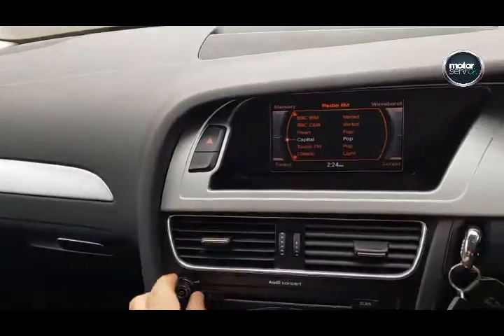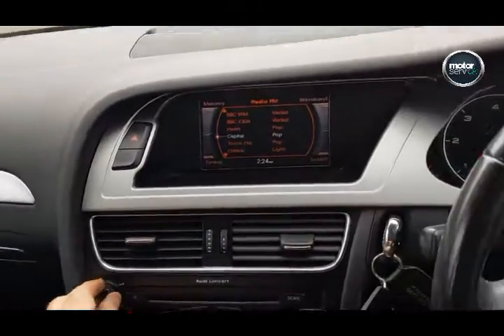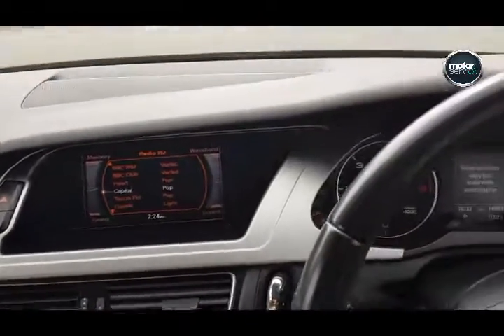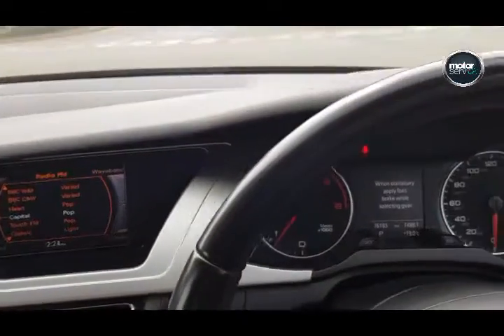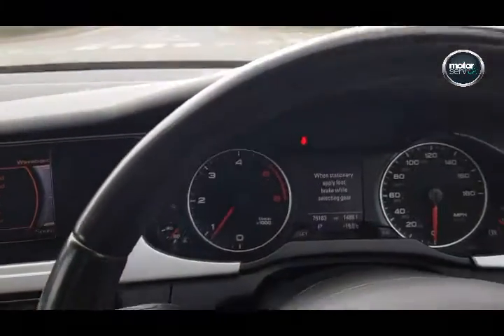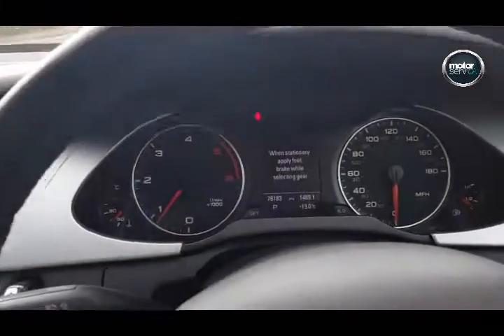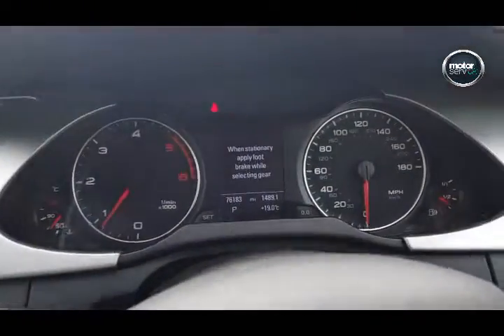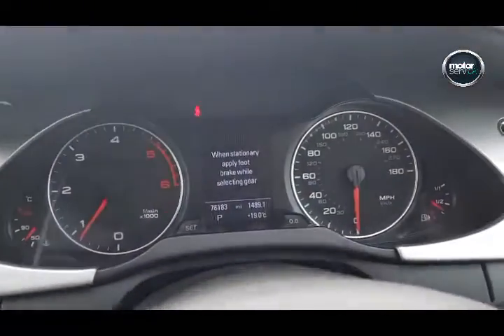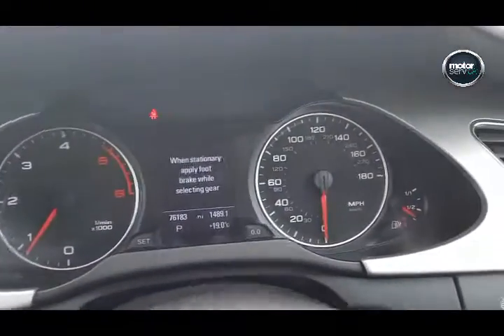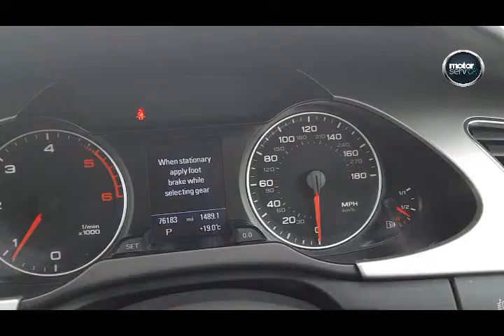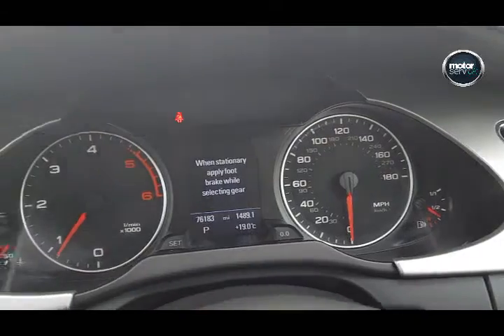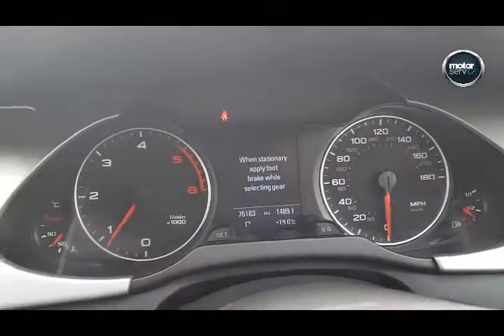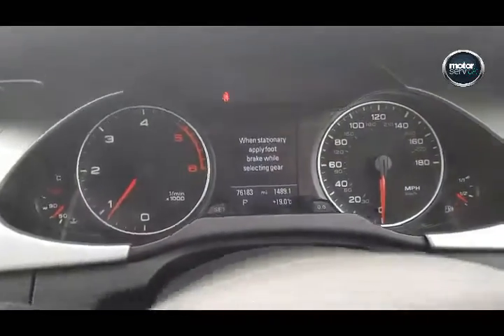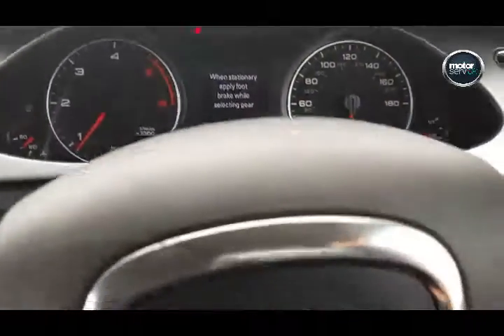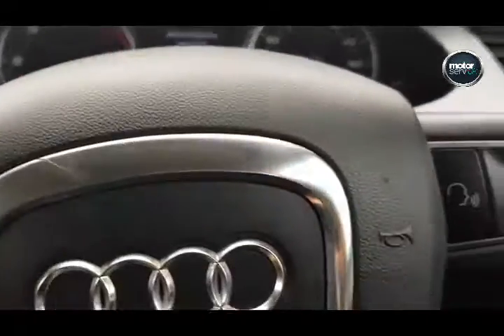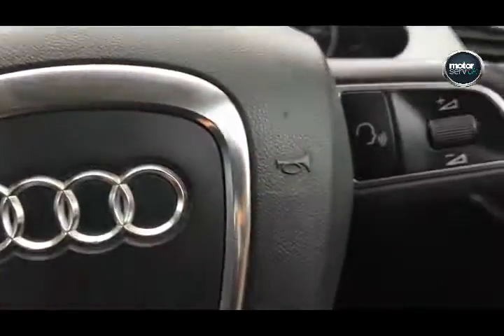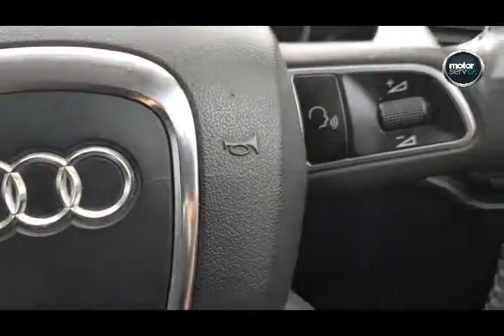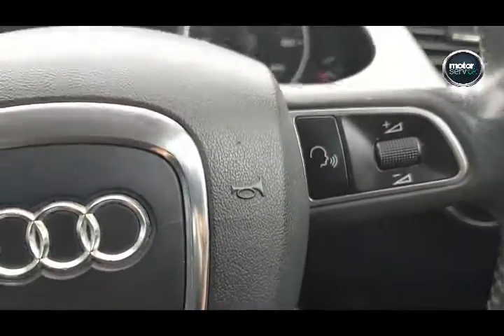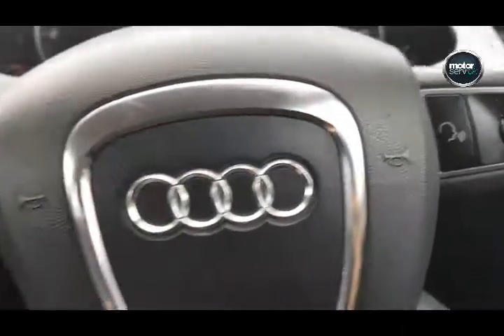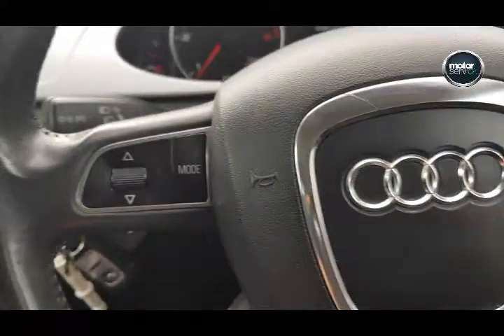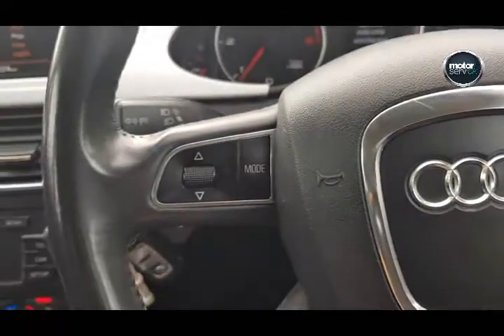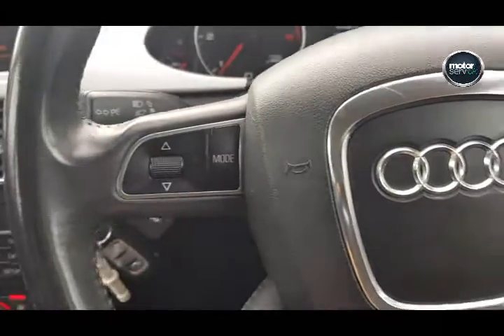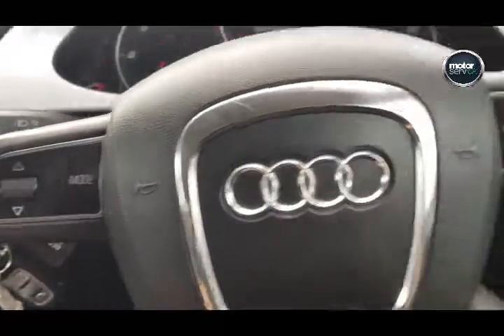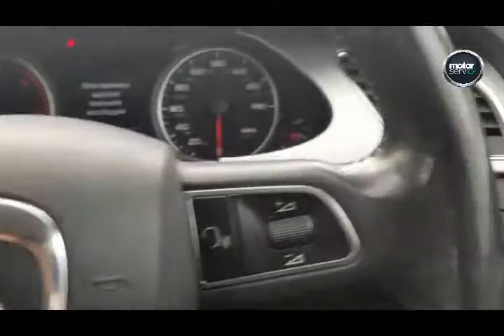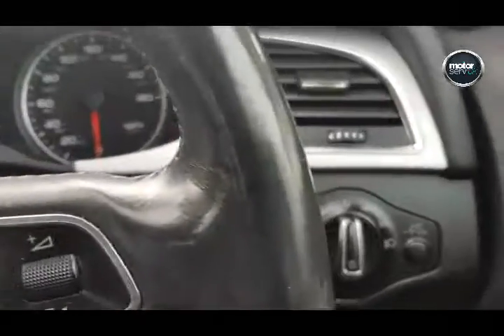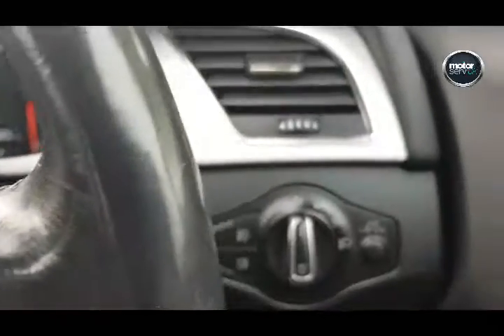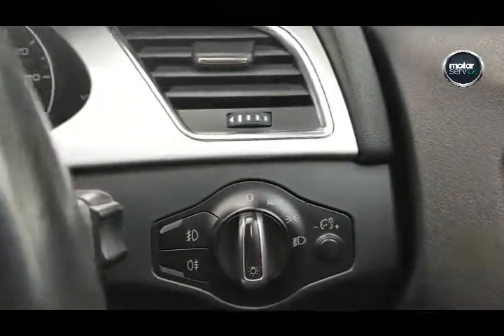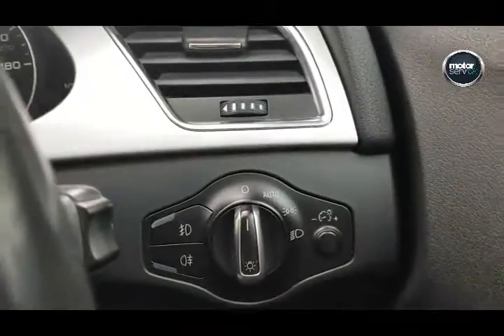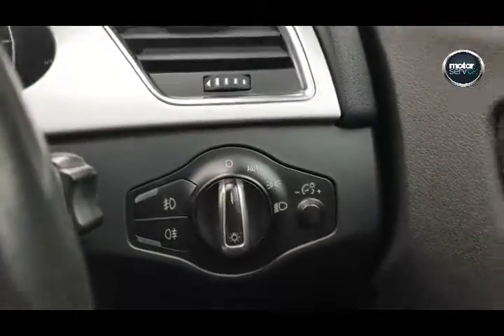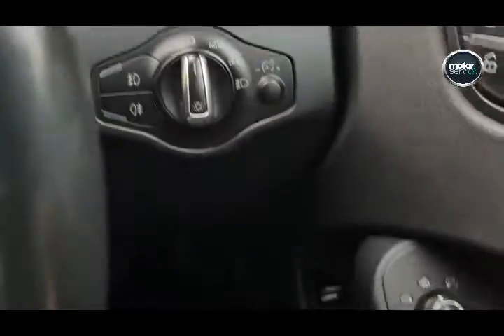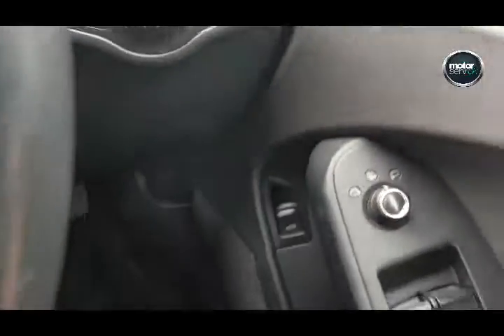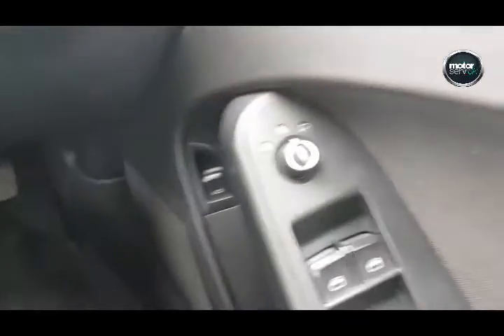We actually sold this car to the previous owner, who recently part exchanged it with us for a new Audi A6. So we know the history of this car and that it's been well looked after. It's got the multi-function steering wheel, auto headlights and washers.